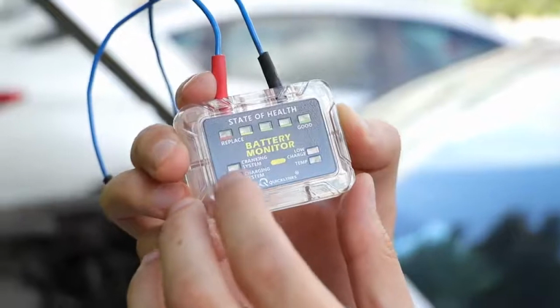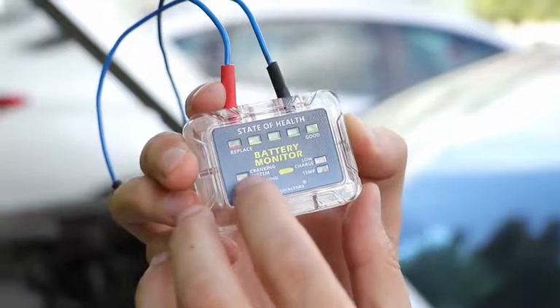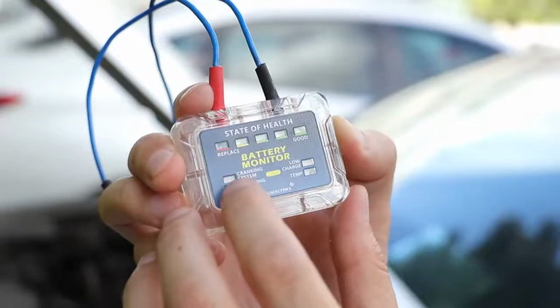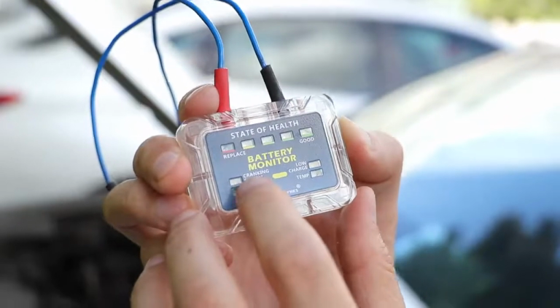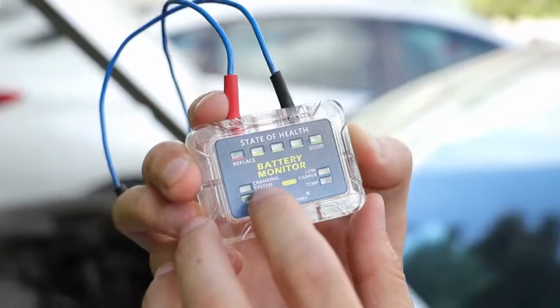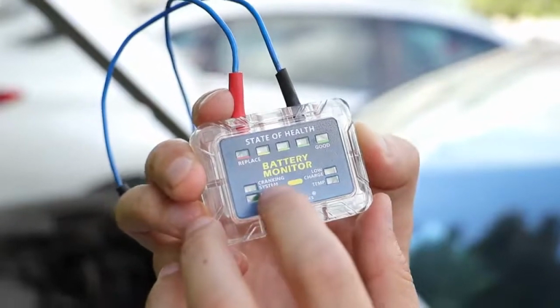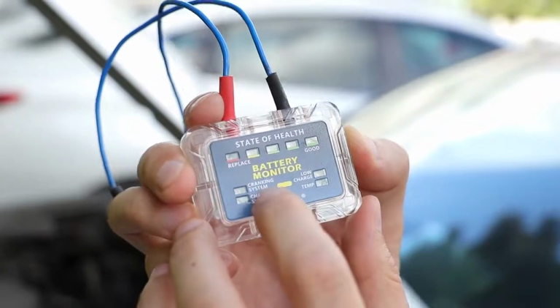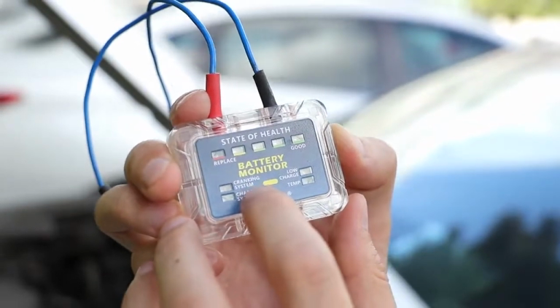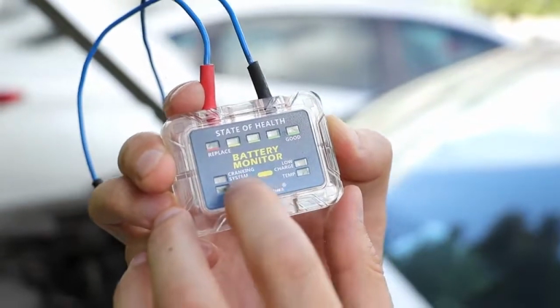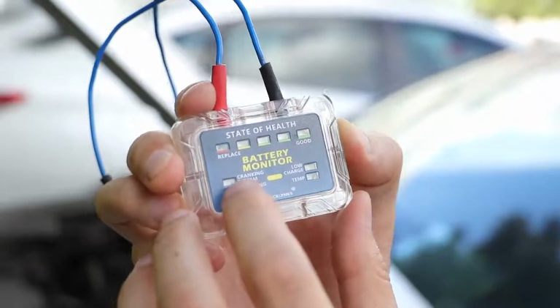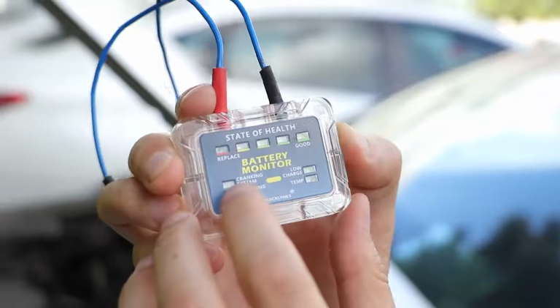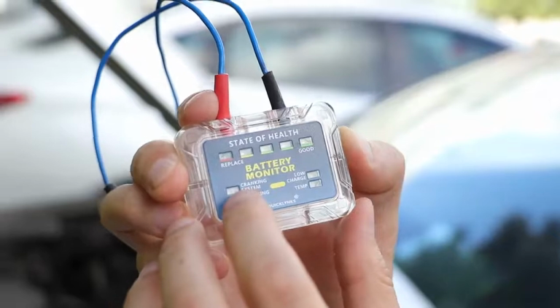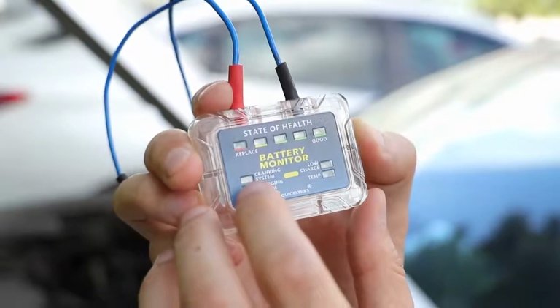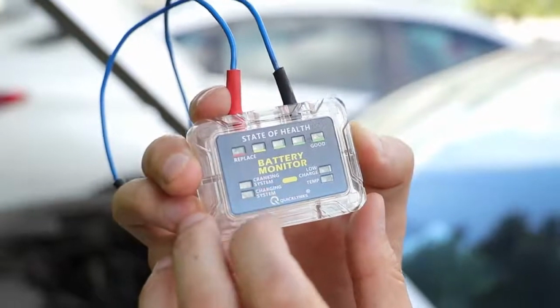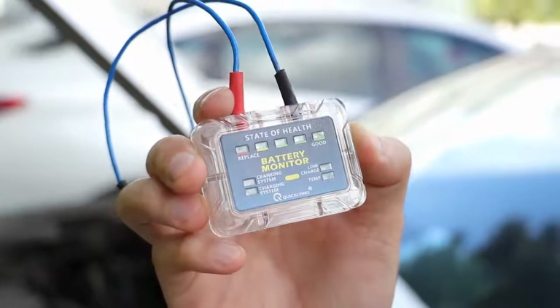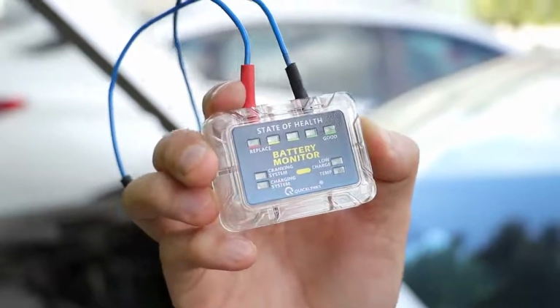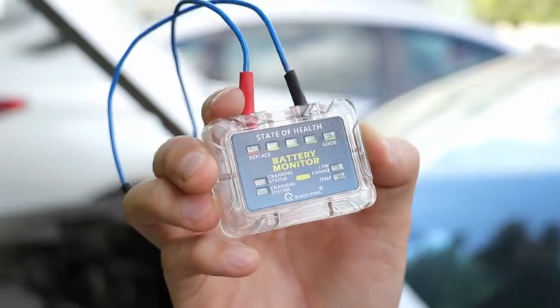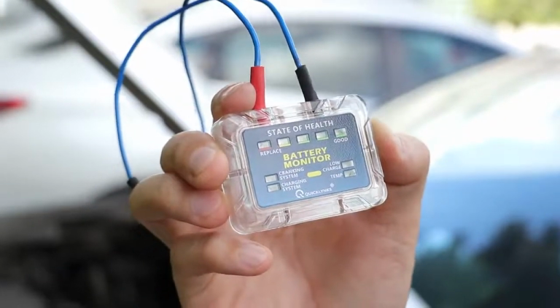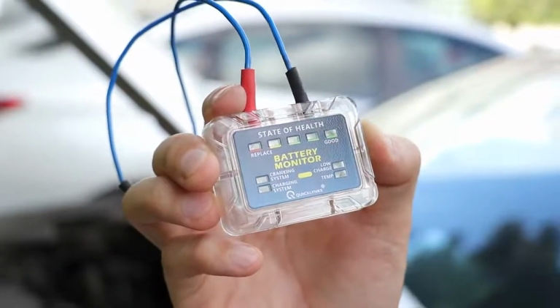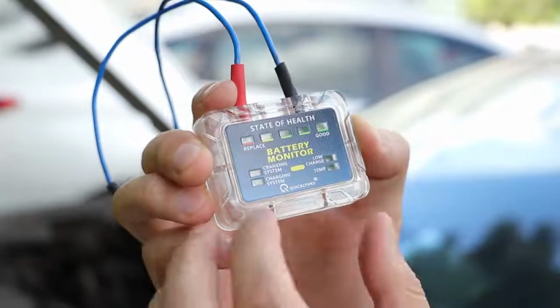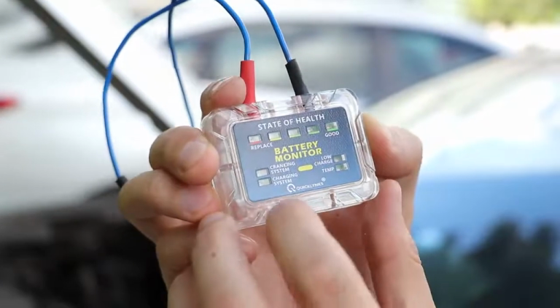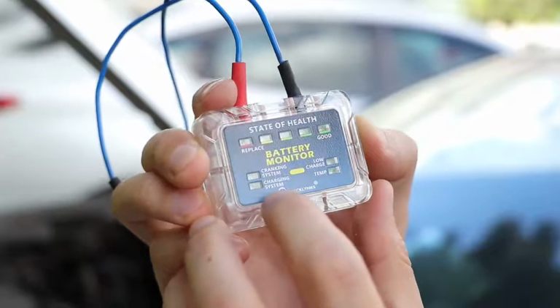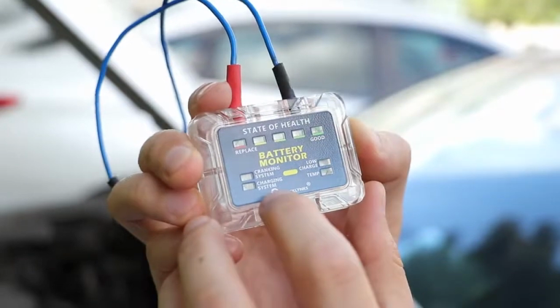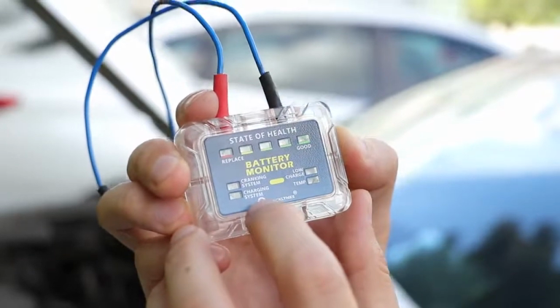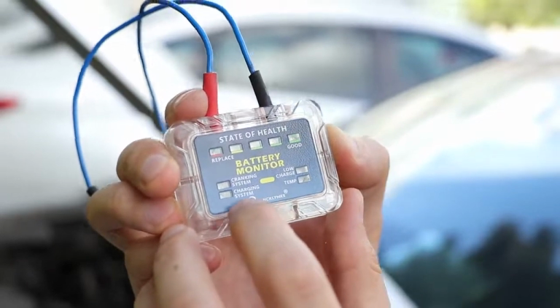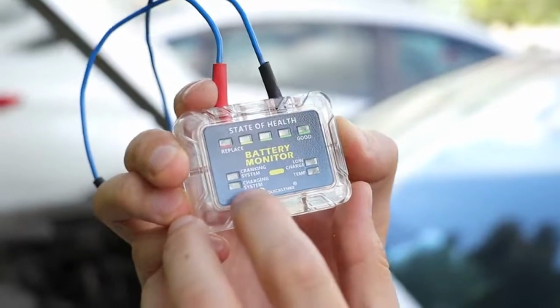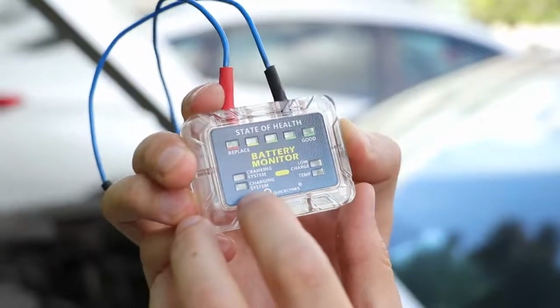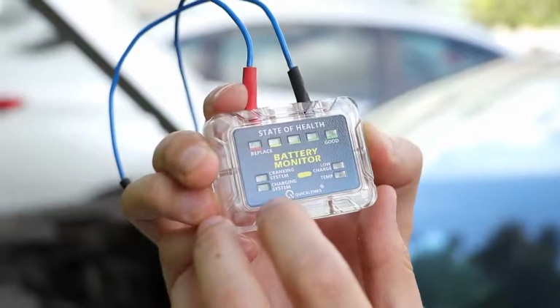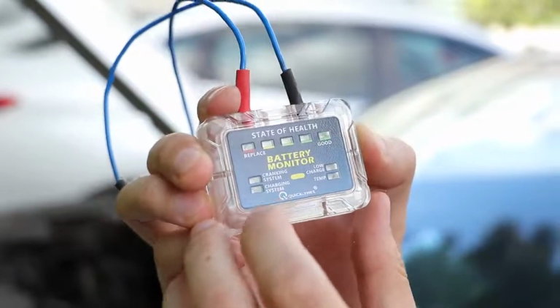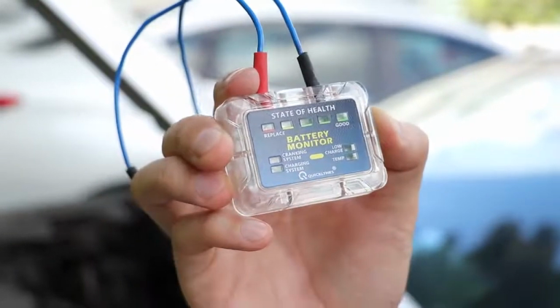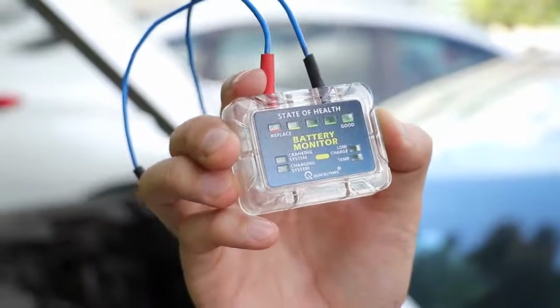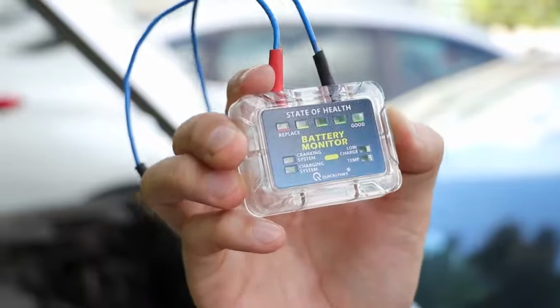Look at this — this light here is the cranking system. If this light is on, it means your car's cranking system has some problems. And here is the charging system indicator — if this light is on, it means your car's charging system has some problems.